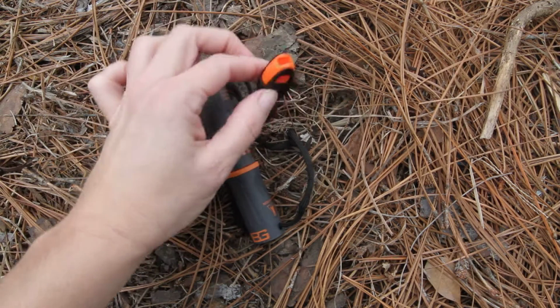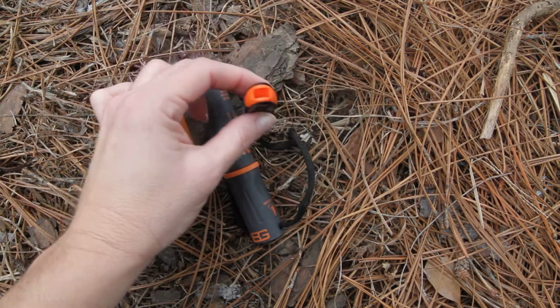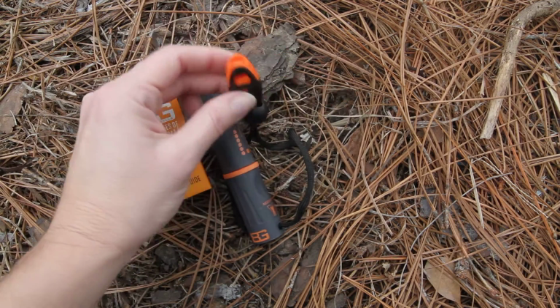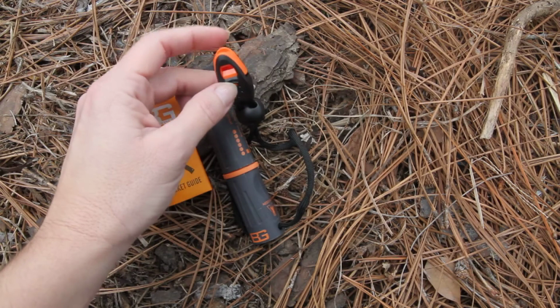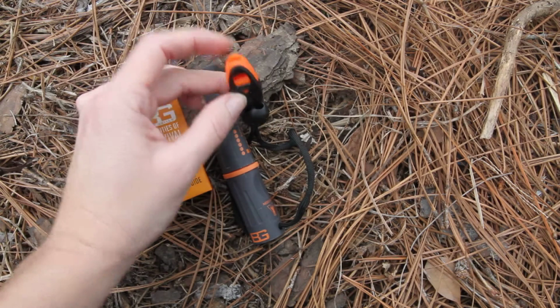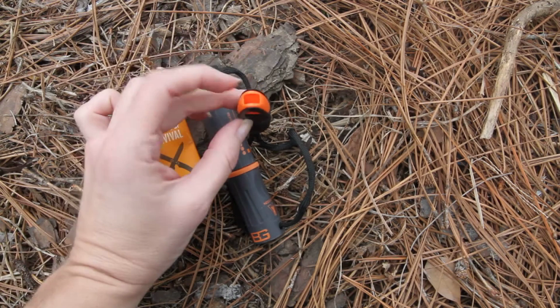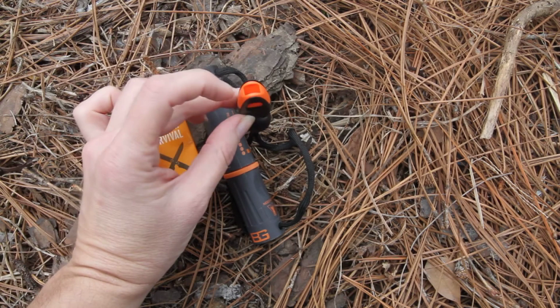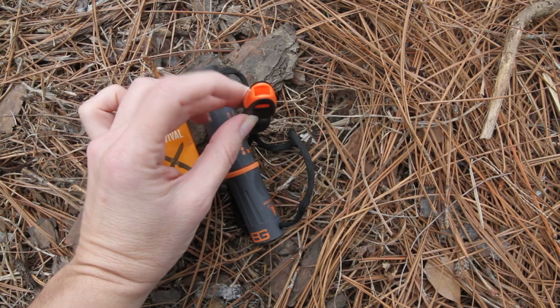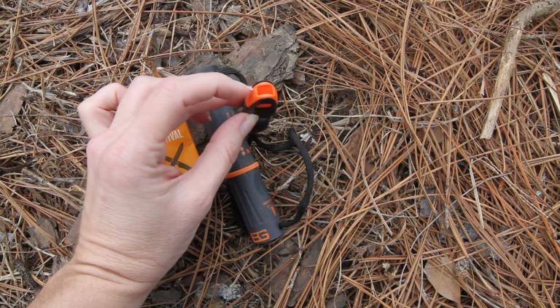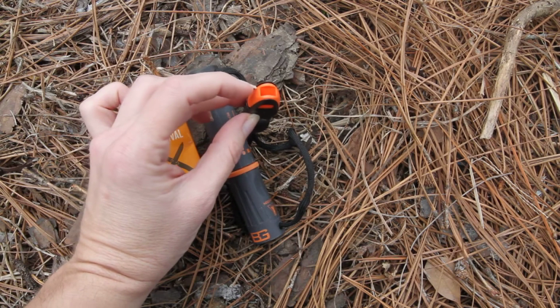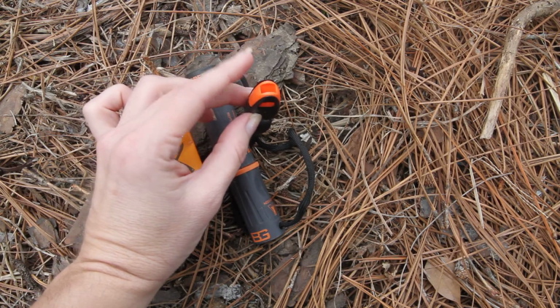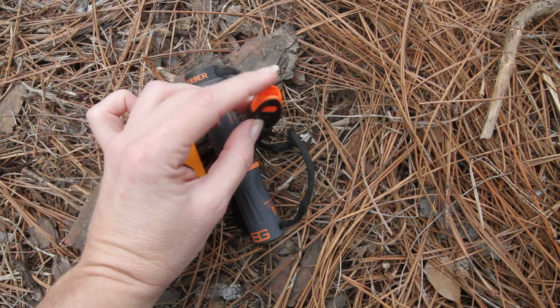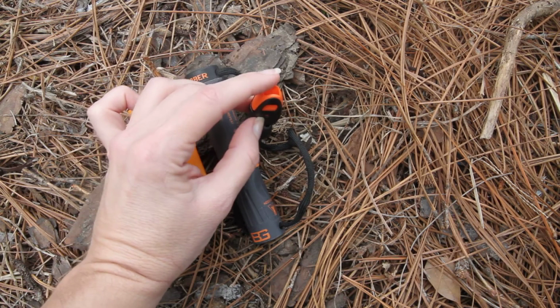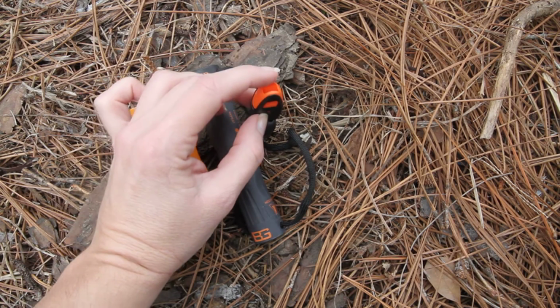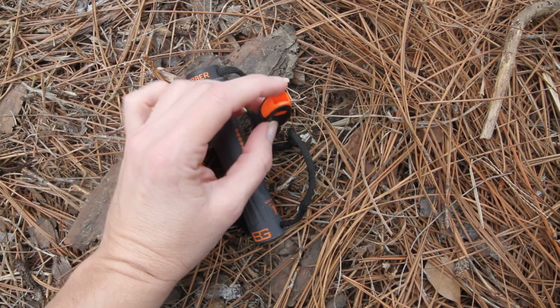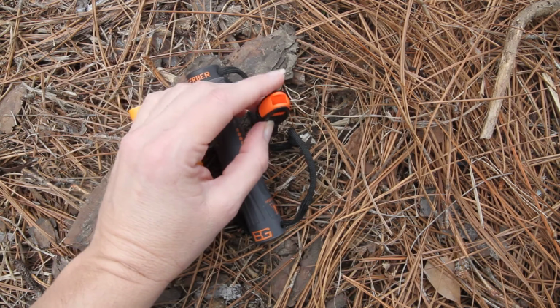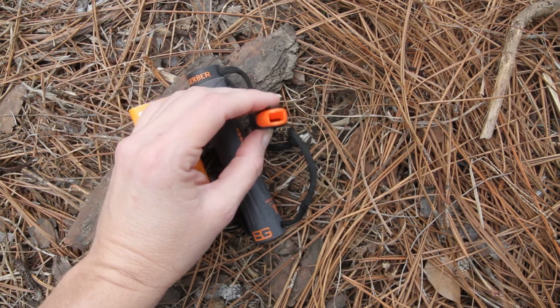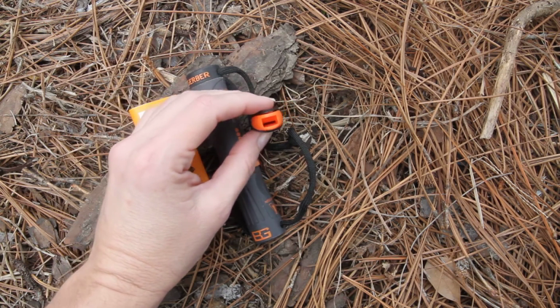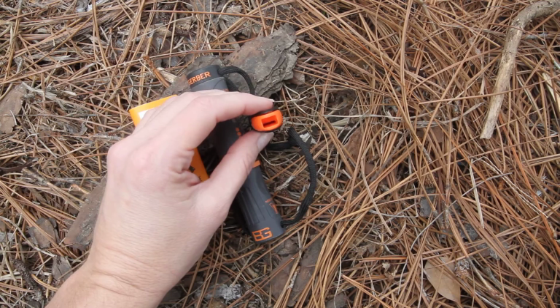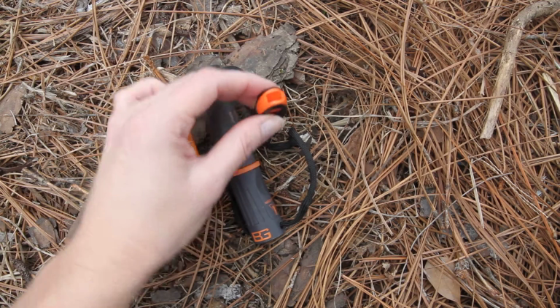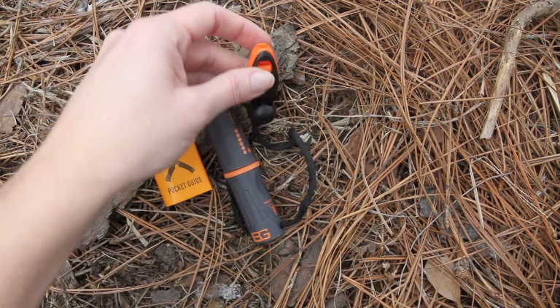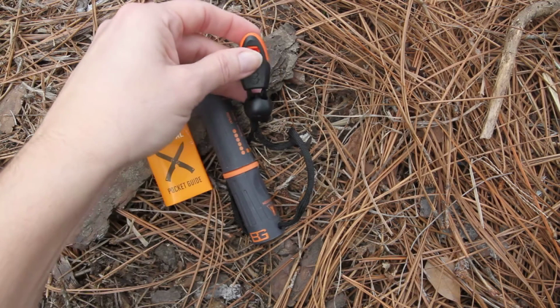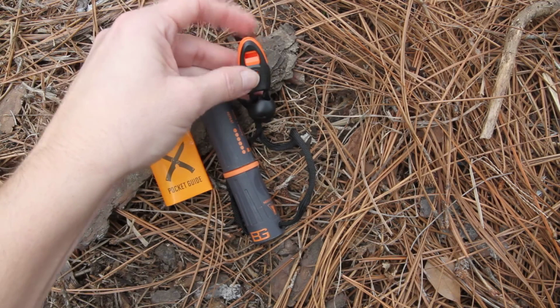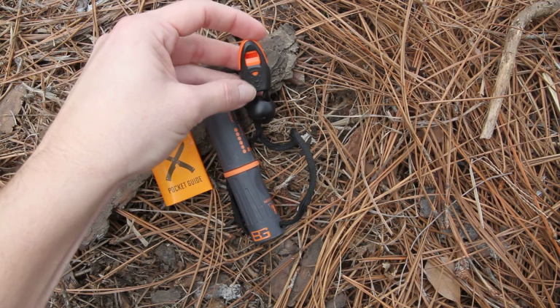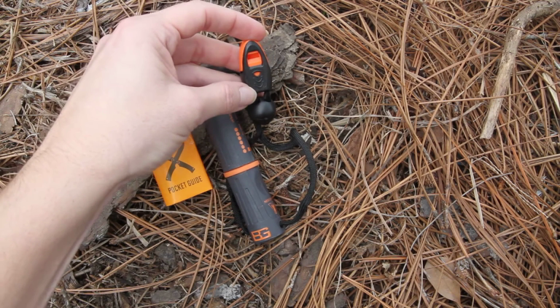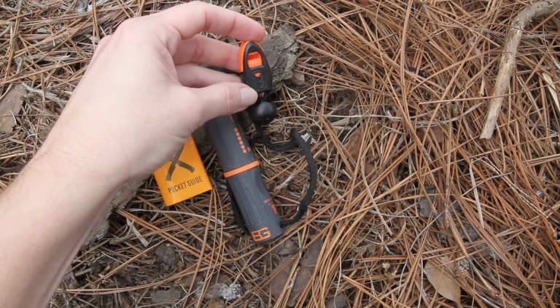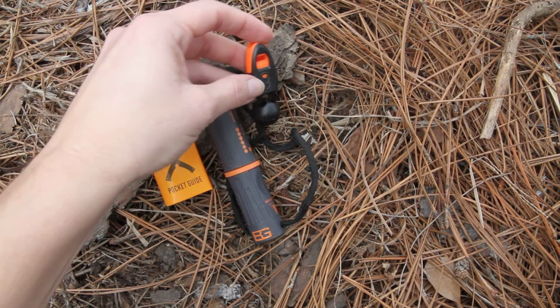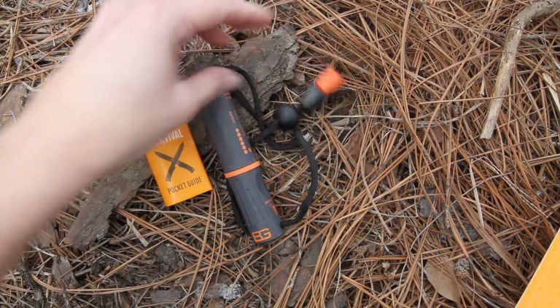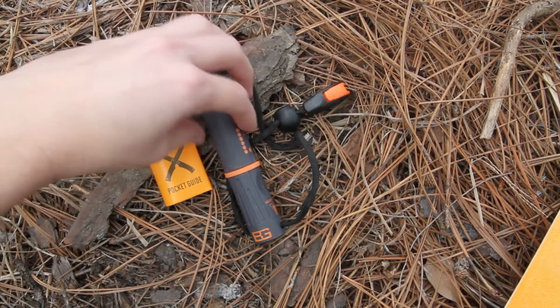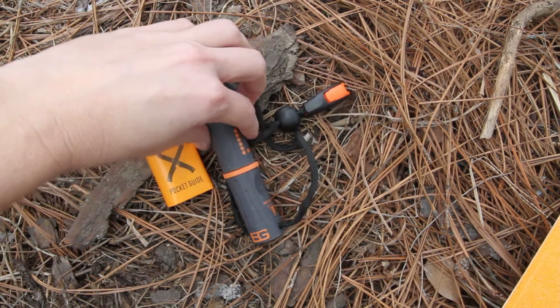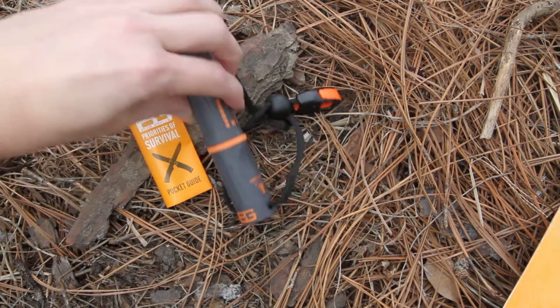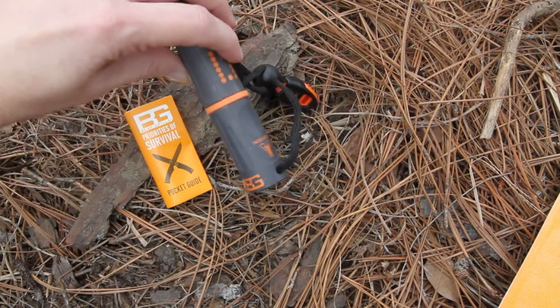Here on the lanyard hole, this is a whistle in case you do need to blow for help. It's an emergency whistle integrated right here into the lanyard cord. Again, this is waterproof.